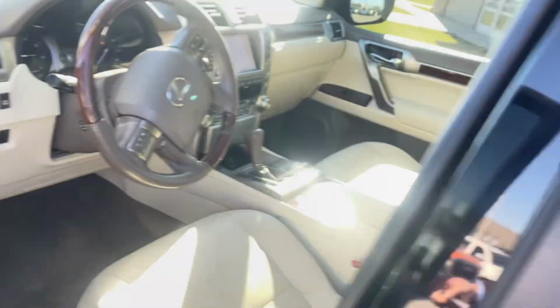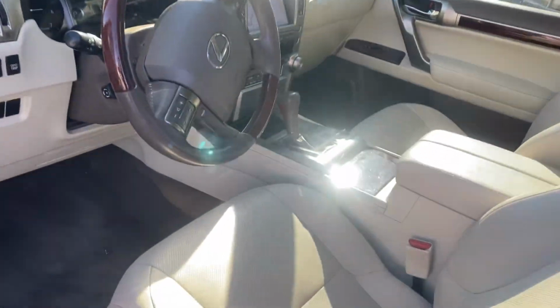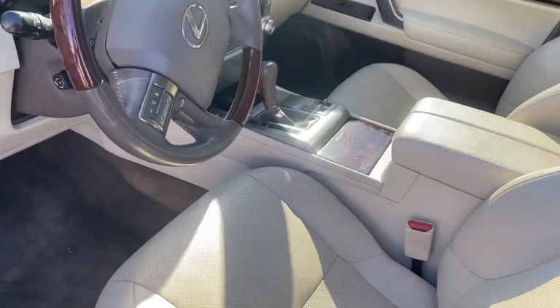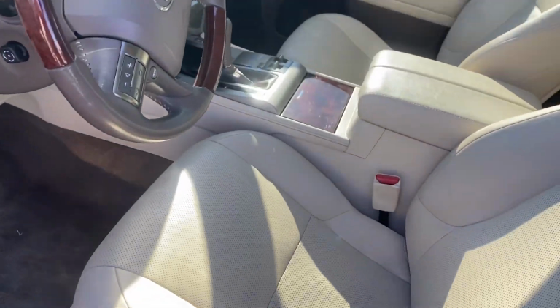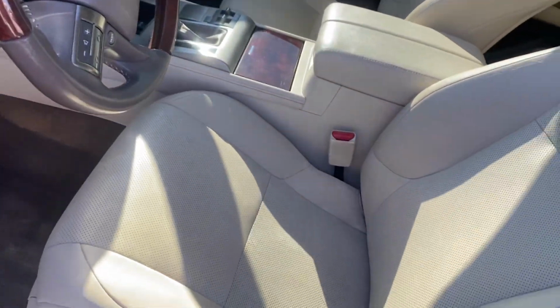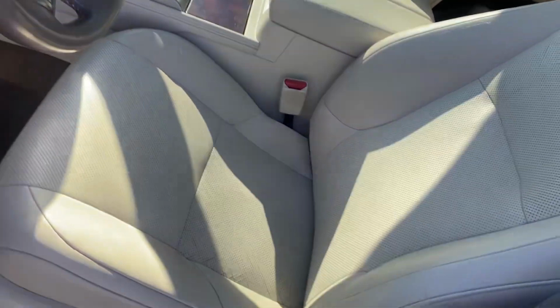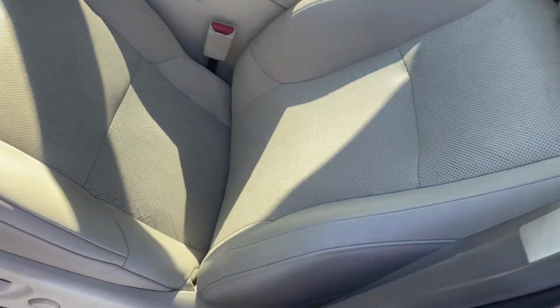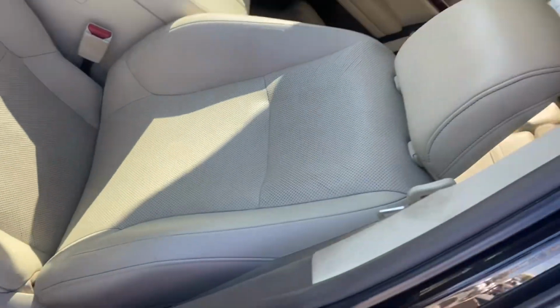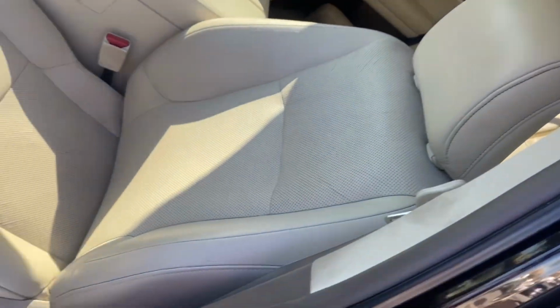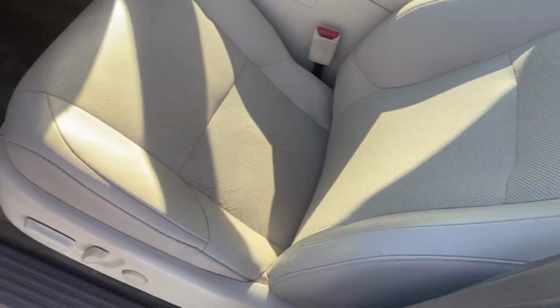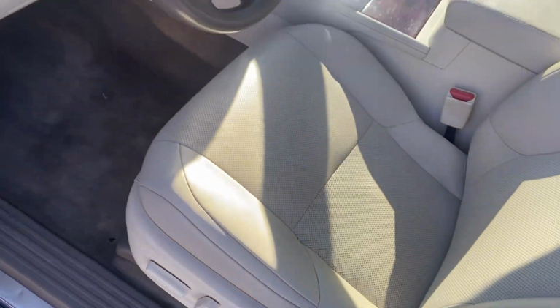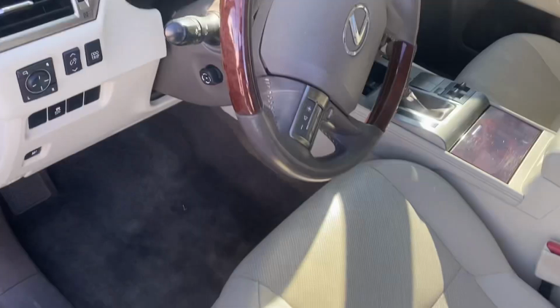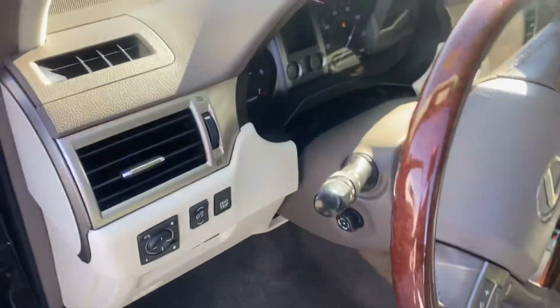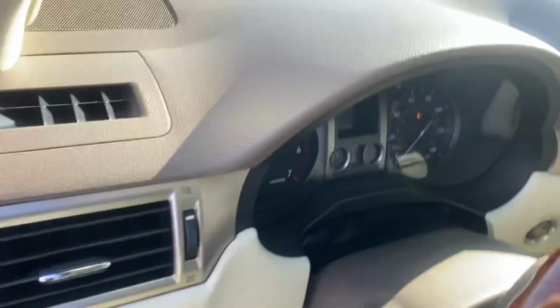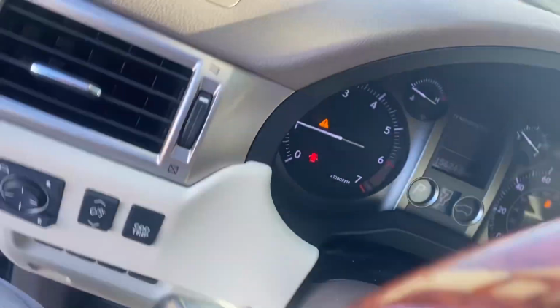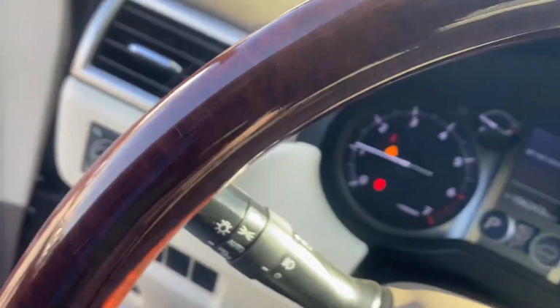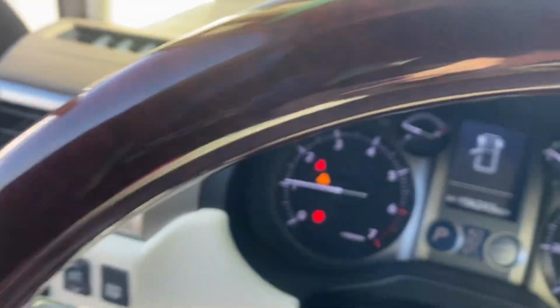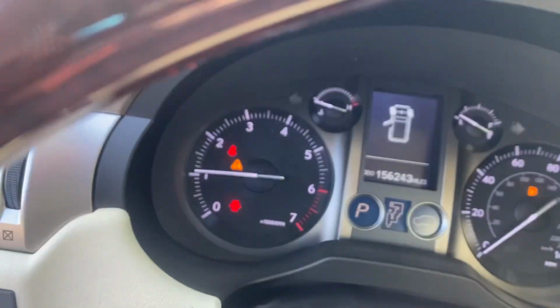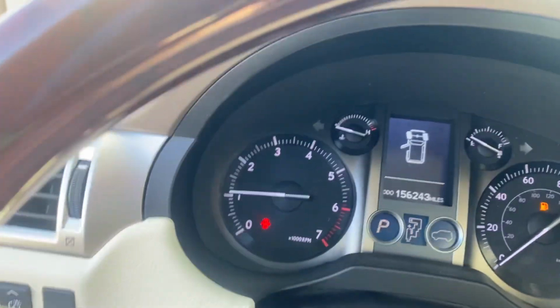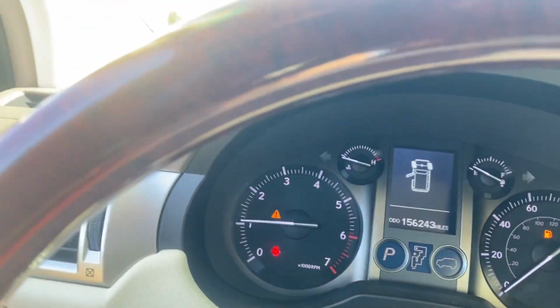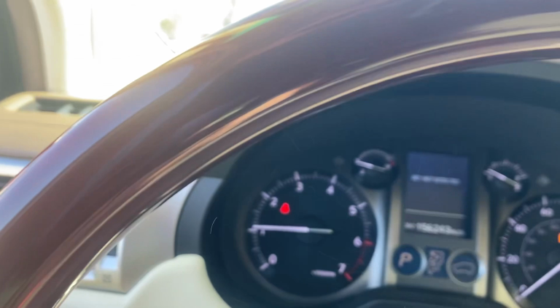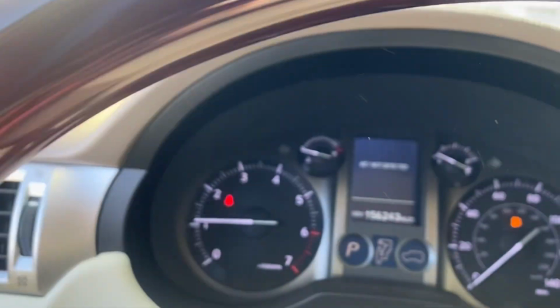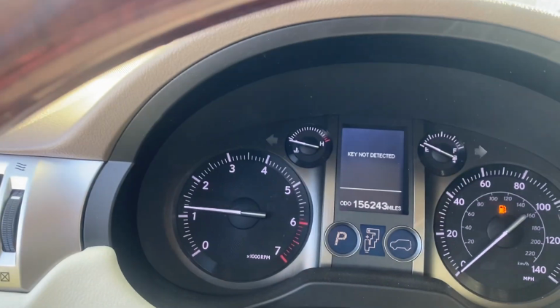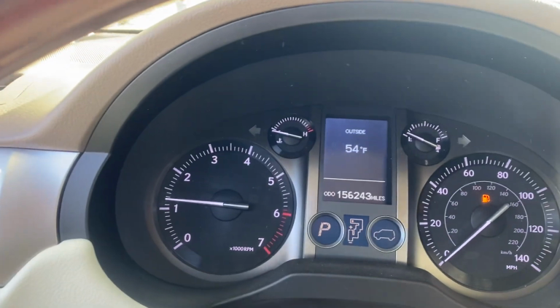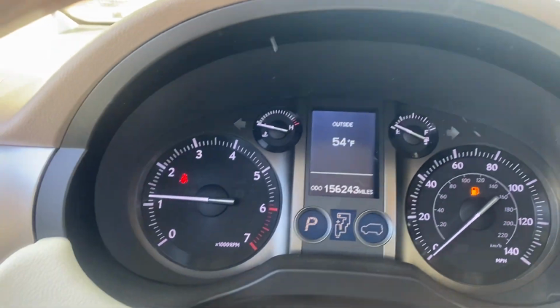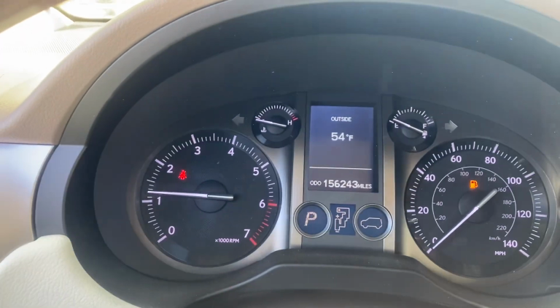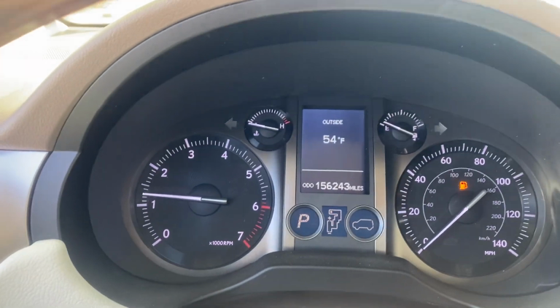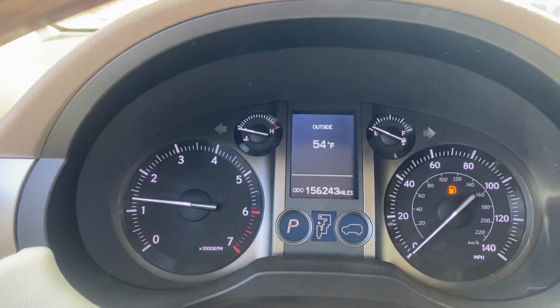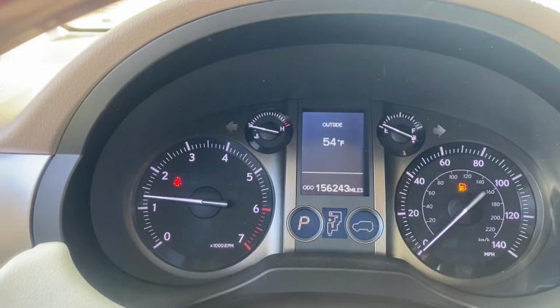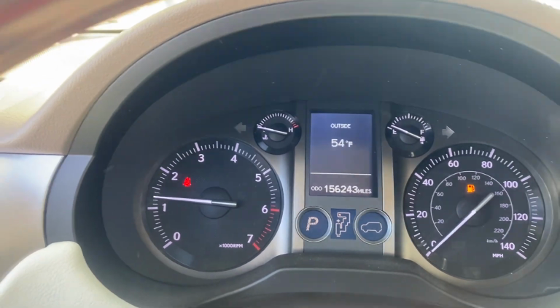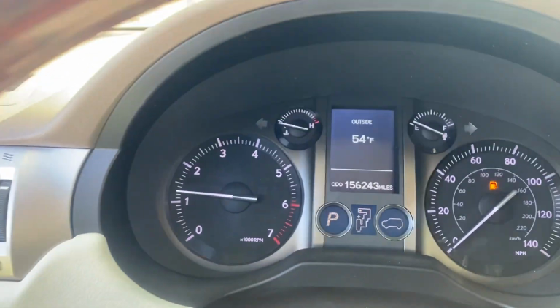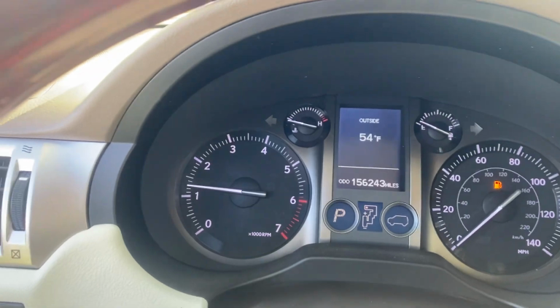Front seat you can see looks just as good. No rips, no tears, nothing like that. Go ahead and verify the miles. You can see that I don't have any lights on that shouldn't be. Besides the gas light — I guess I should get some gas put in here.